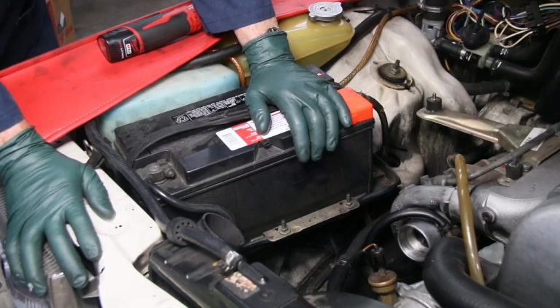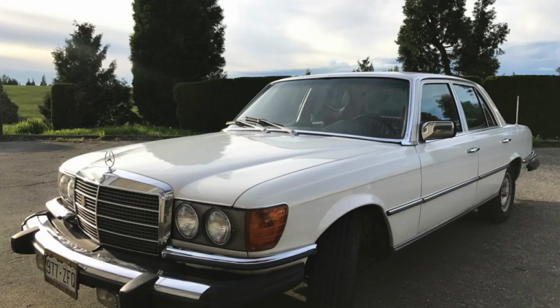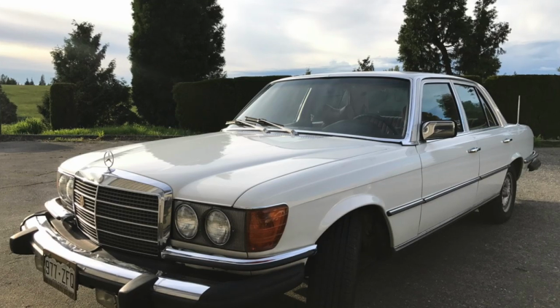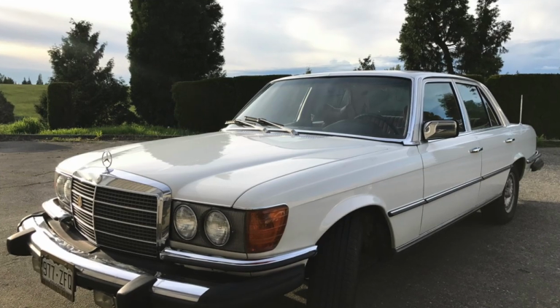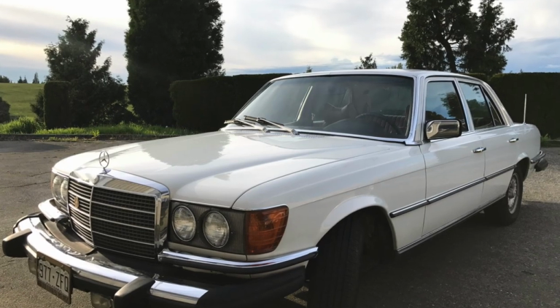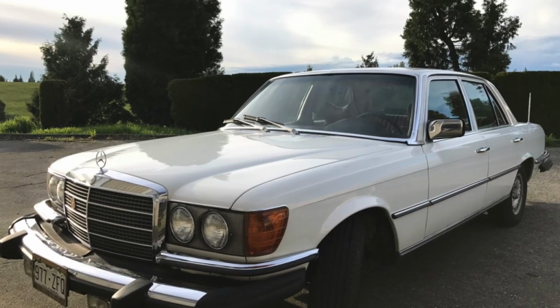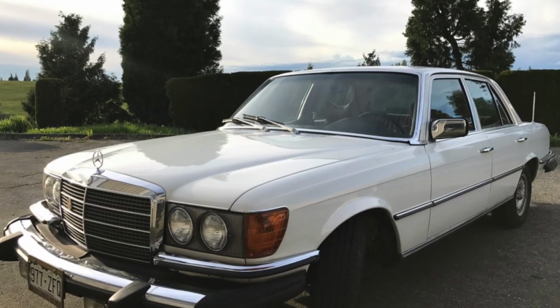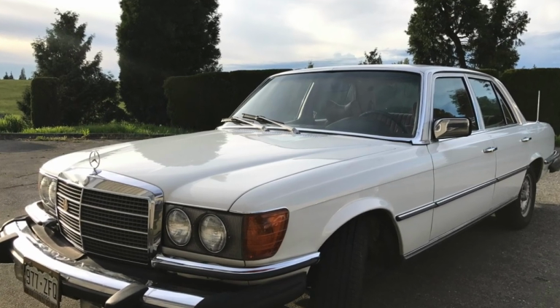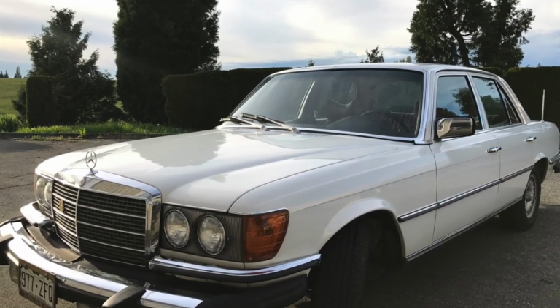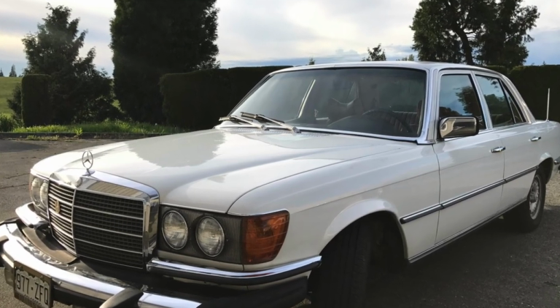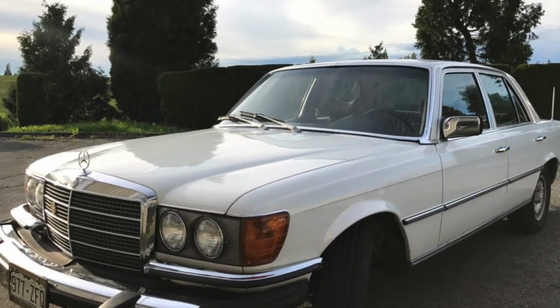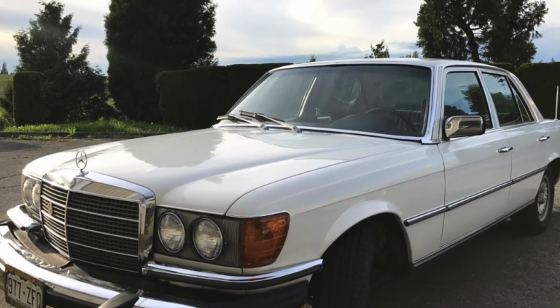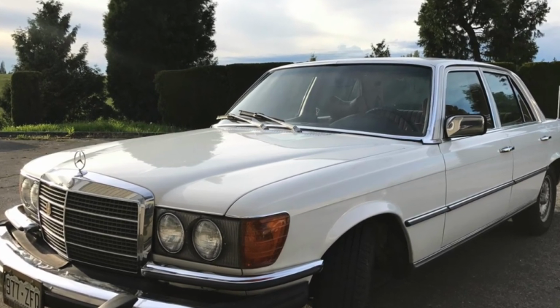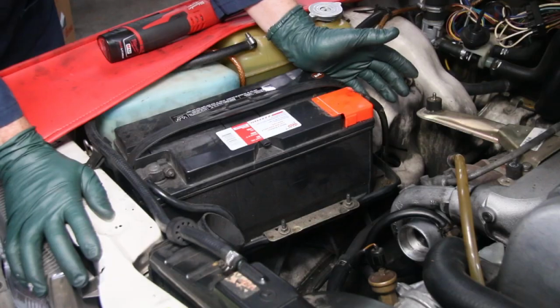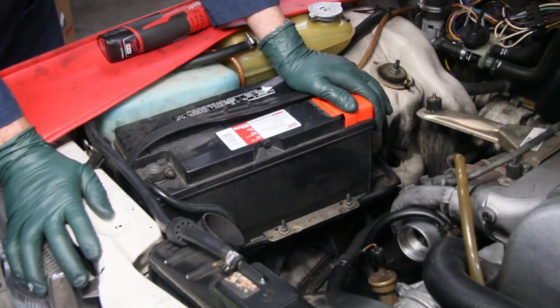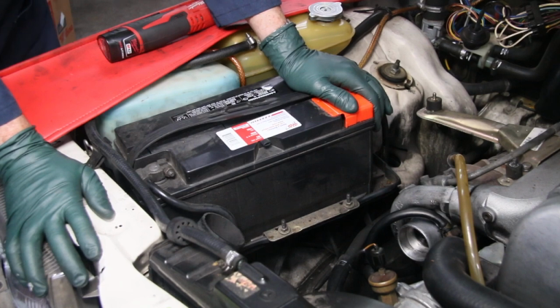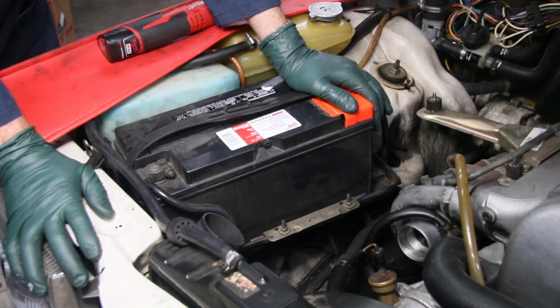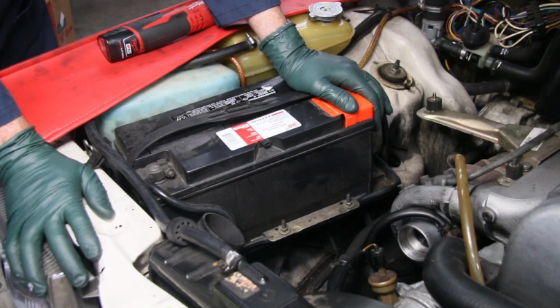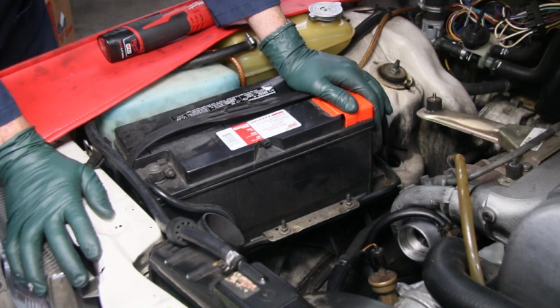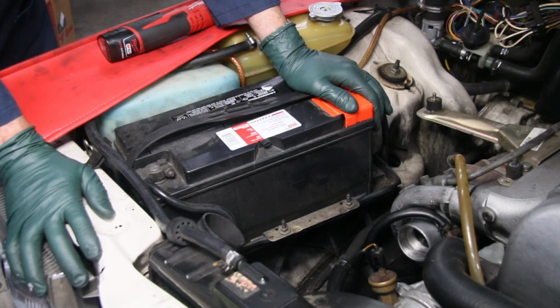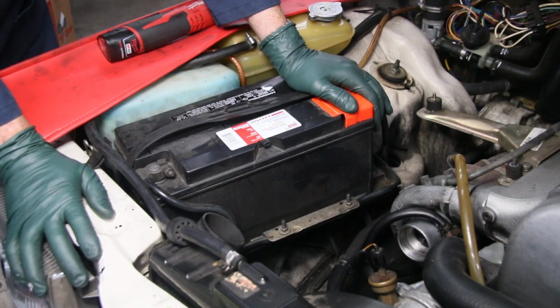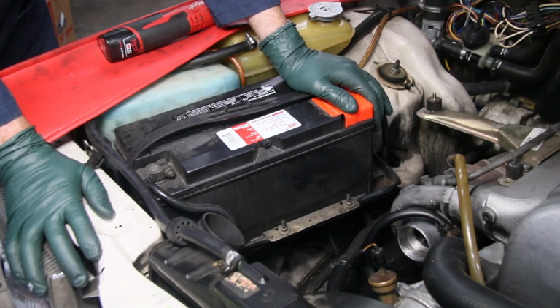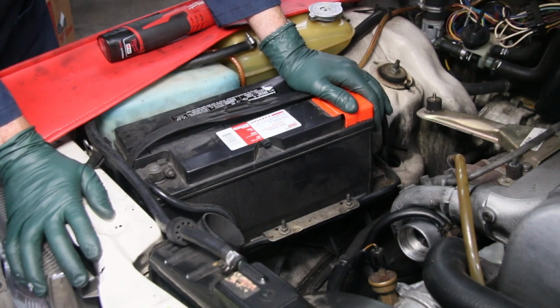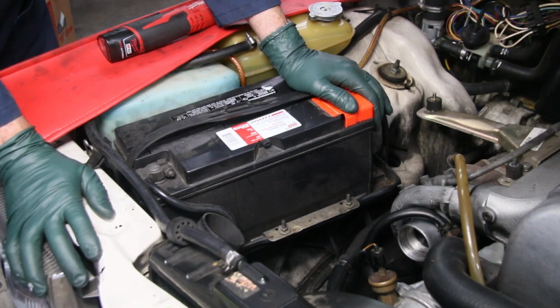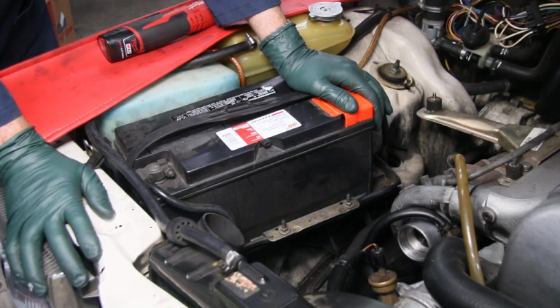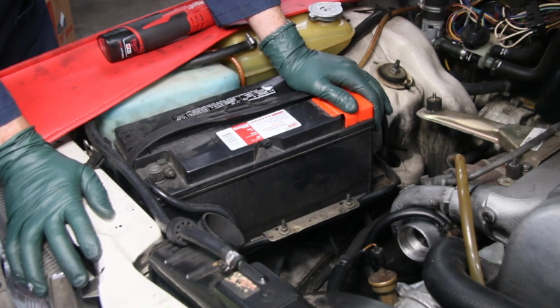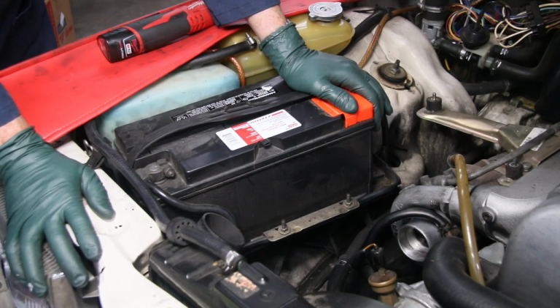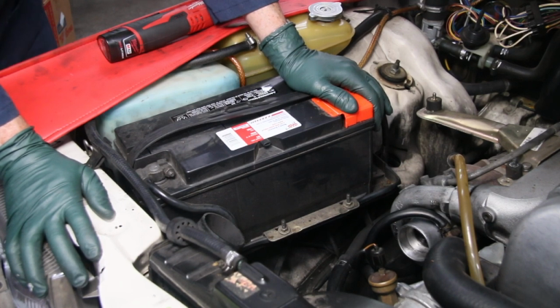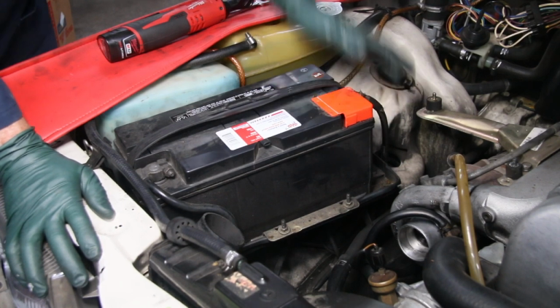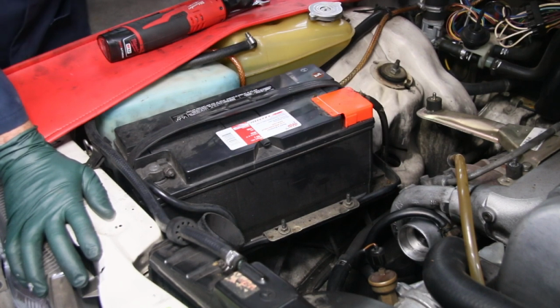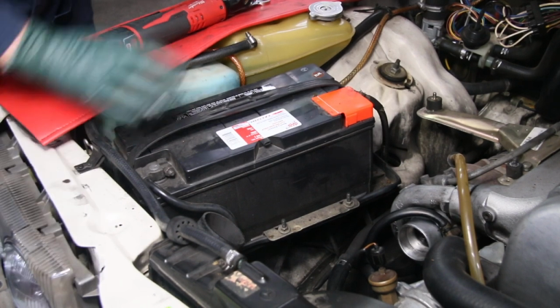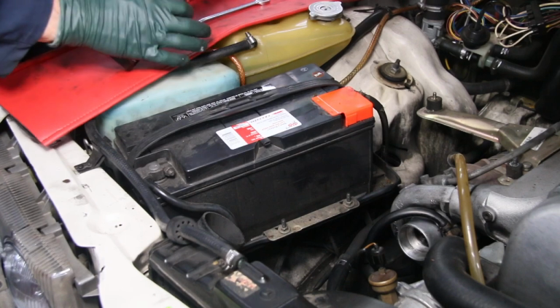And so is the case with Casper here, my W116 300SD. I'm going to remove this battery, take a close look, and fix any rust we find right now.